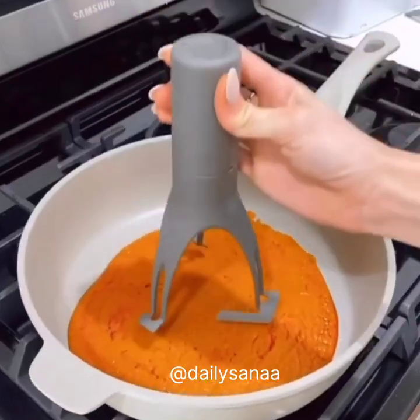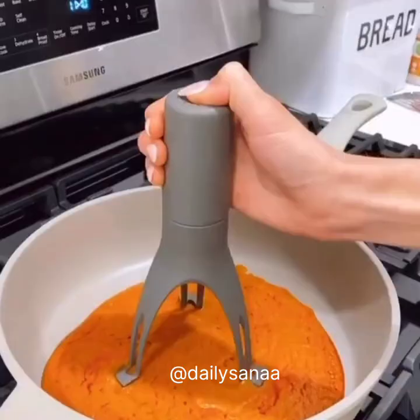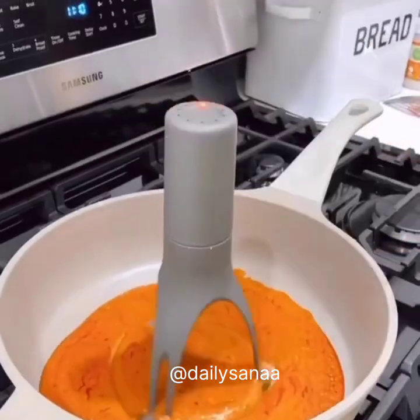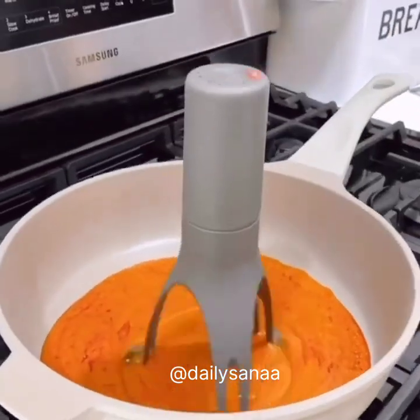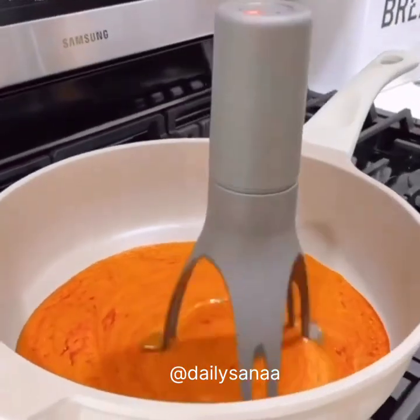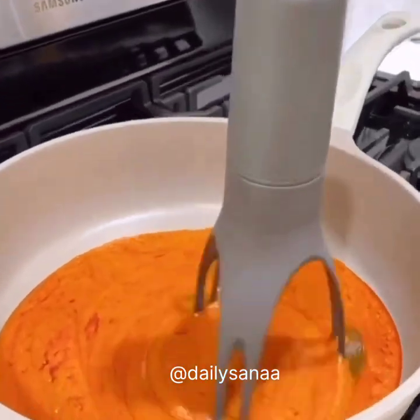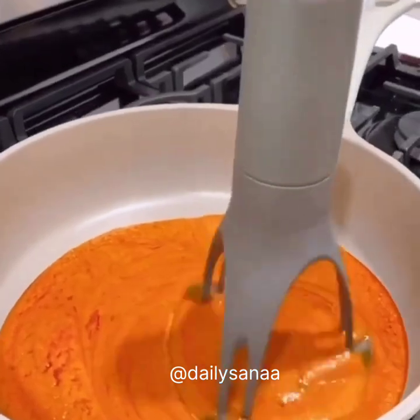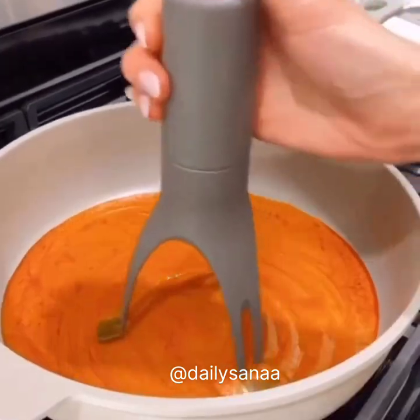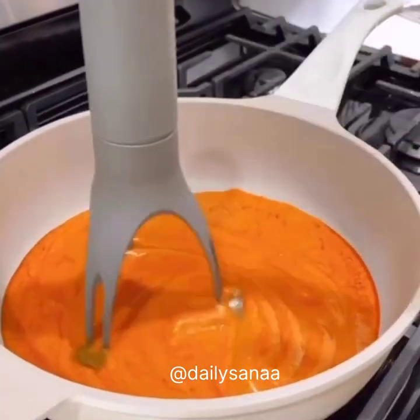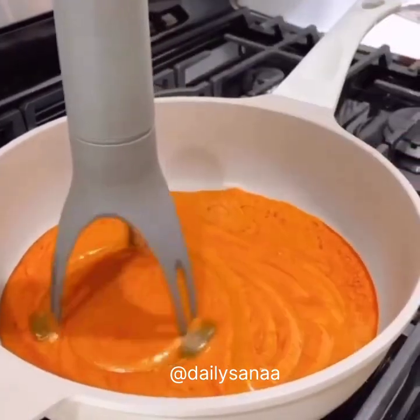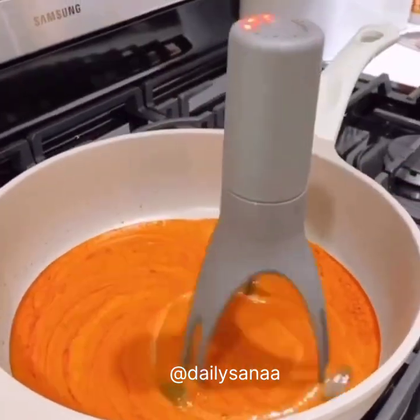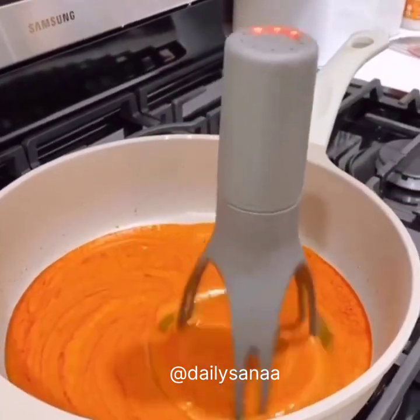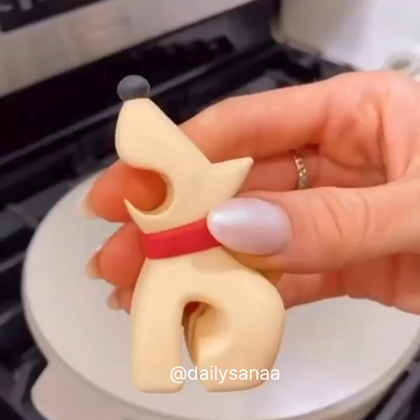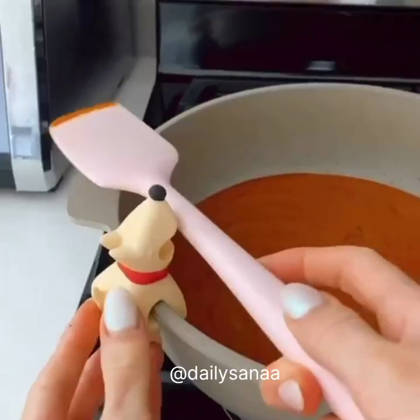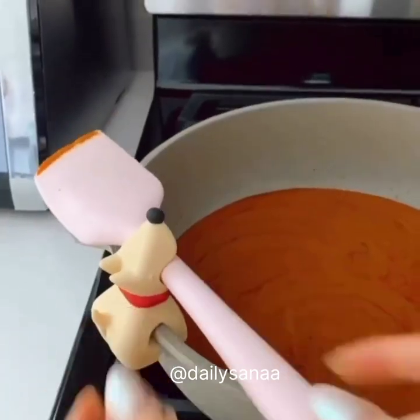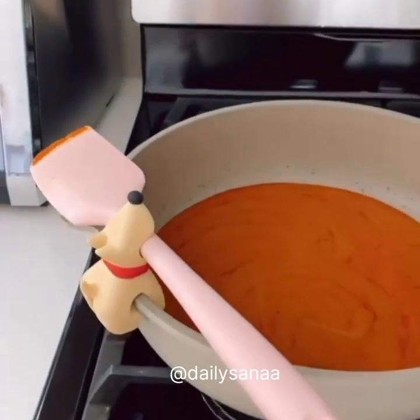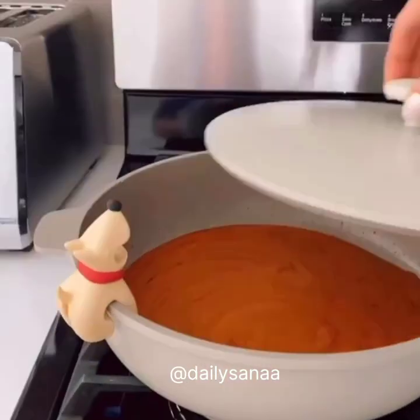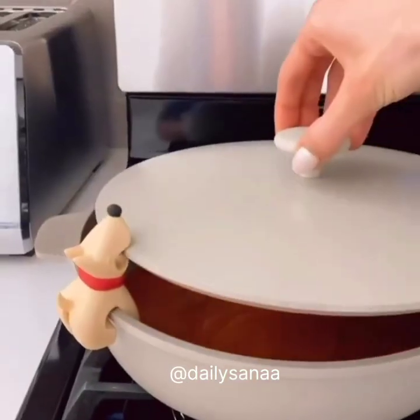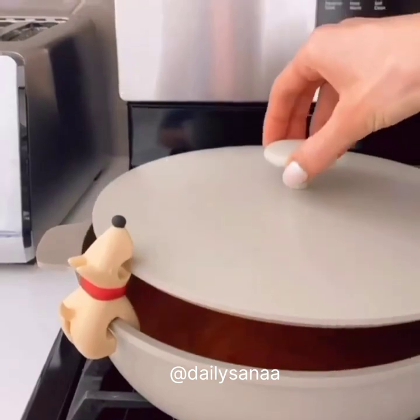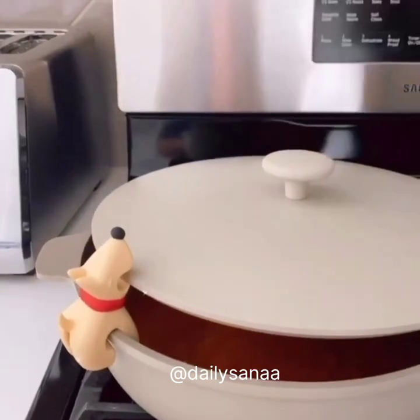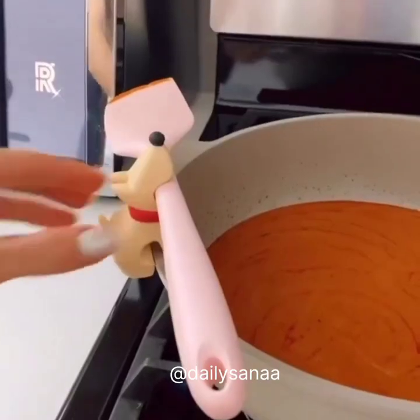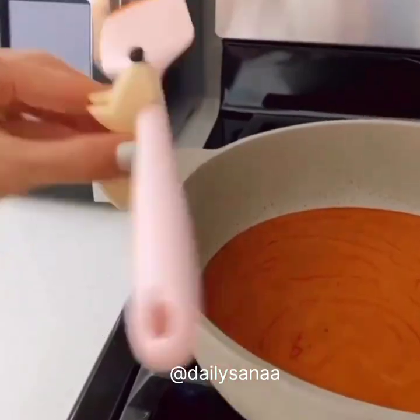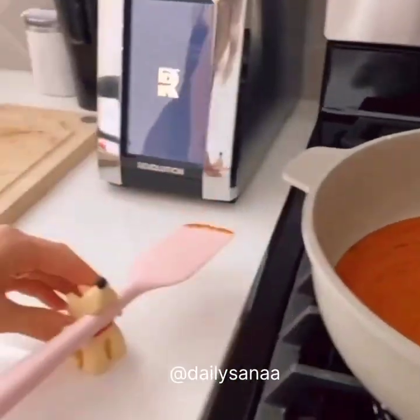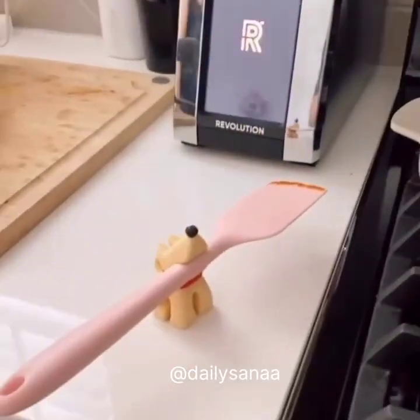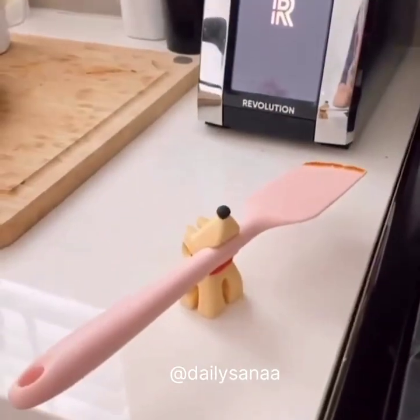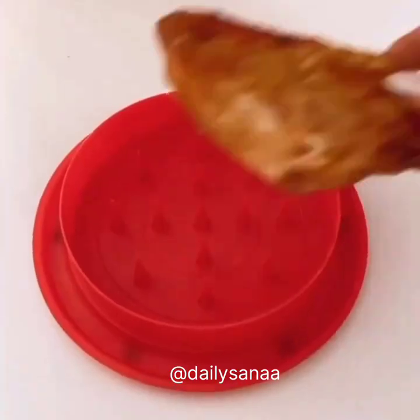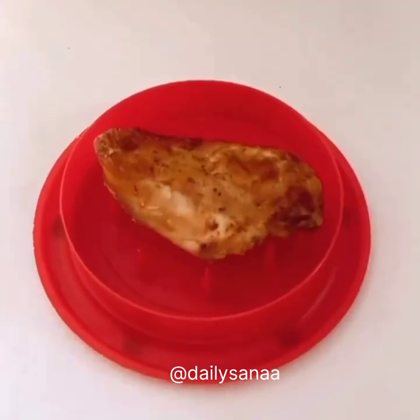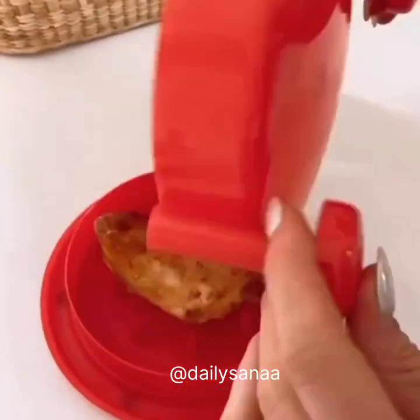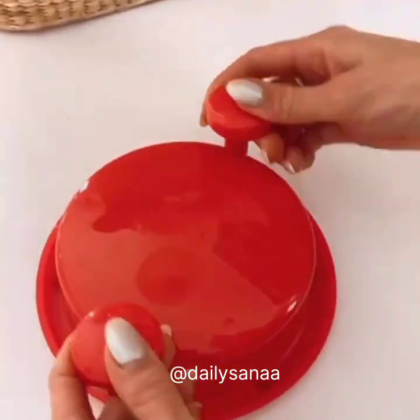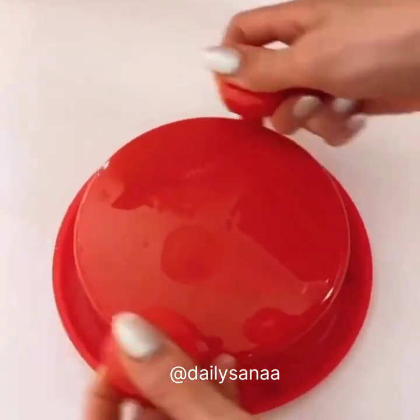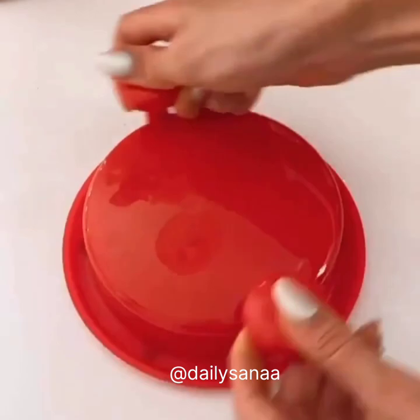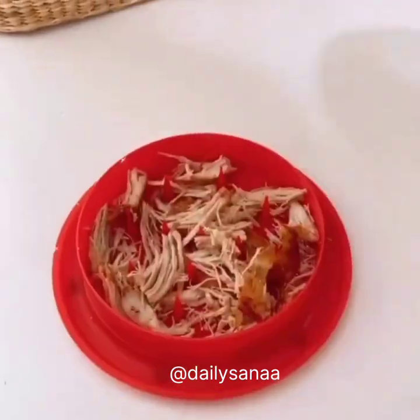This gadget automatically stirs food in your pan, self-rotates, and has three speed options. This utensil rest is perfect for pots and pans, doubles as a steam releaser, and also works on the counter. And this gadget makes shredding meat easy and mess-free.